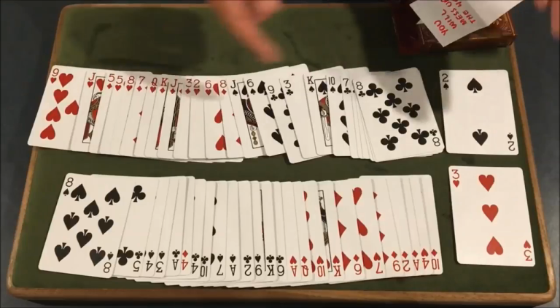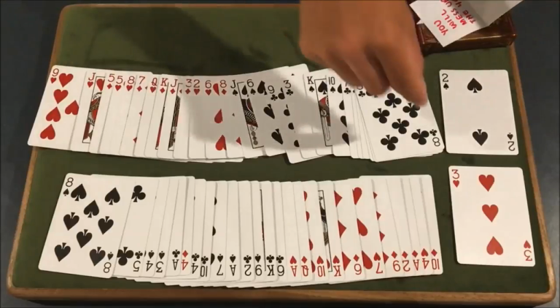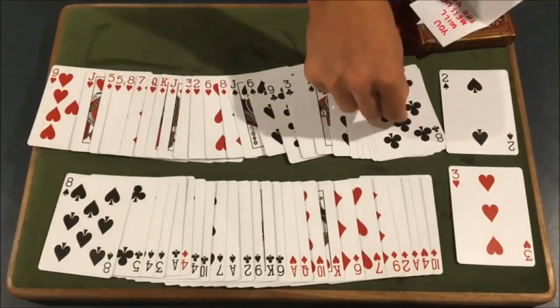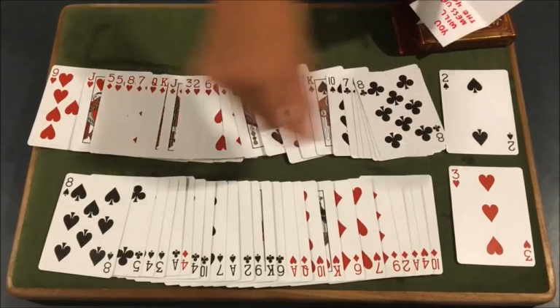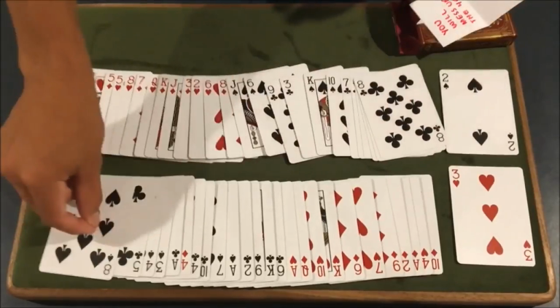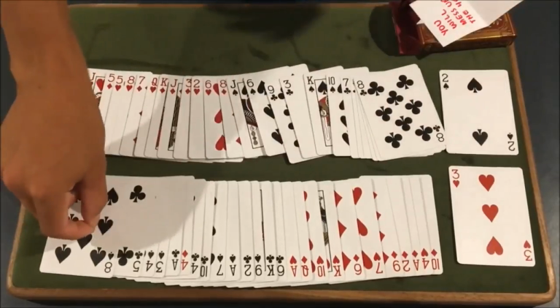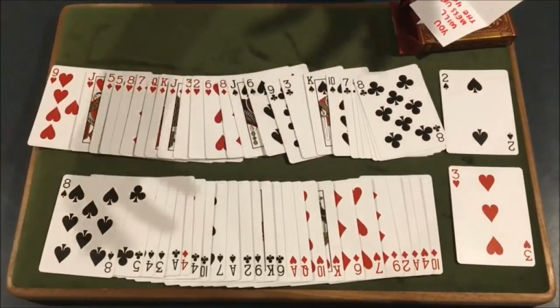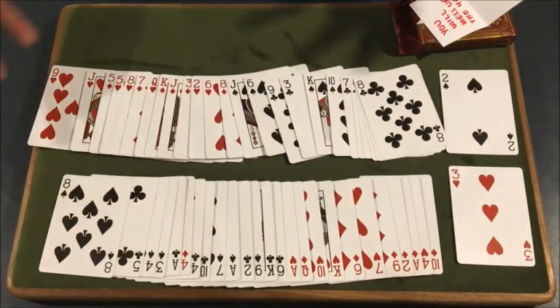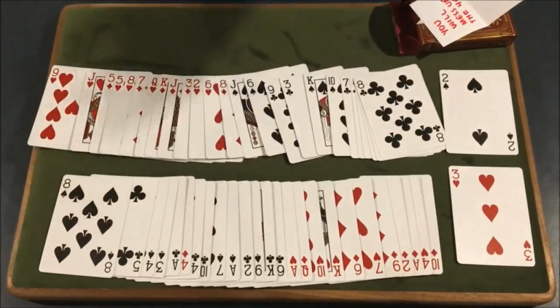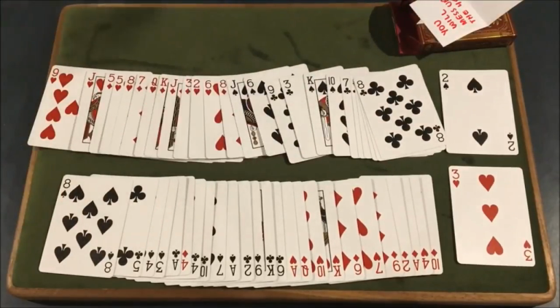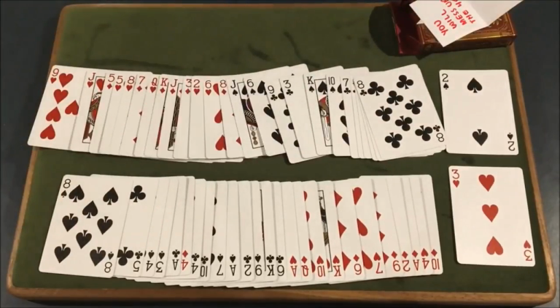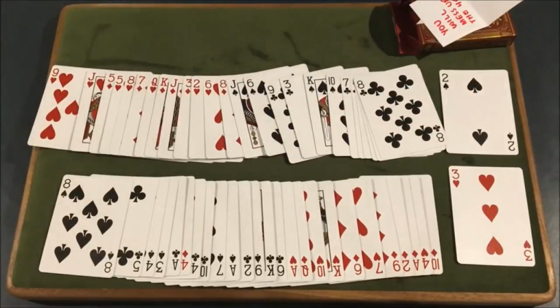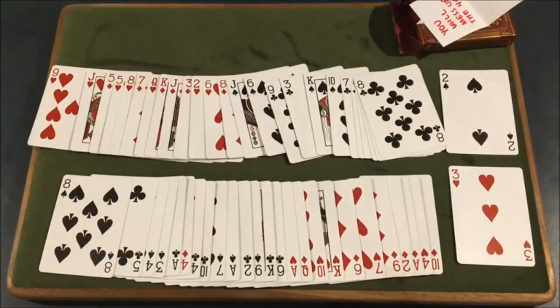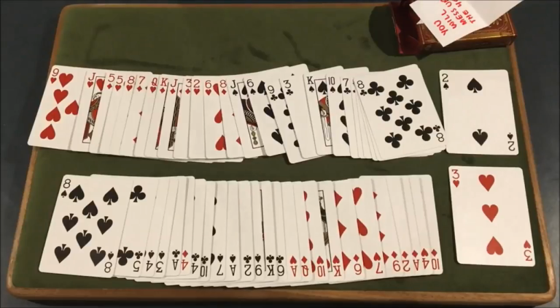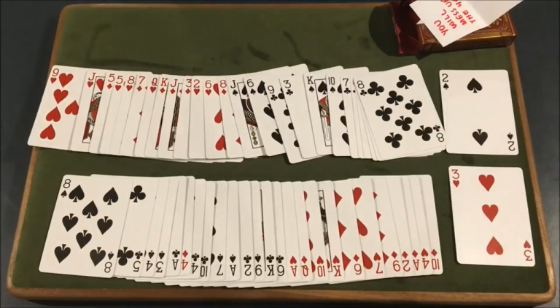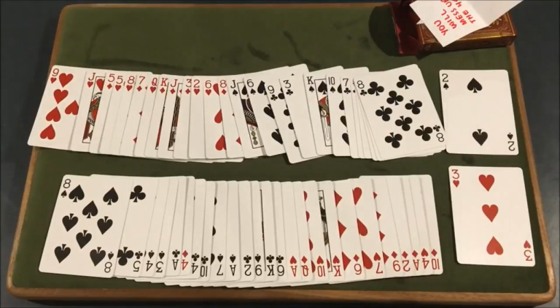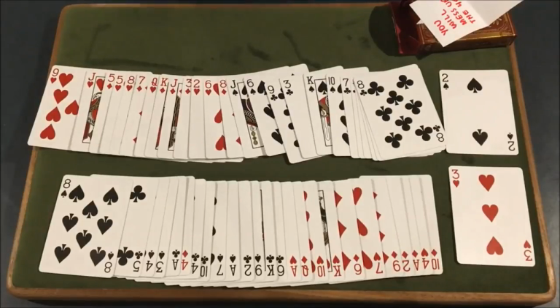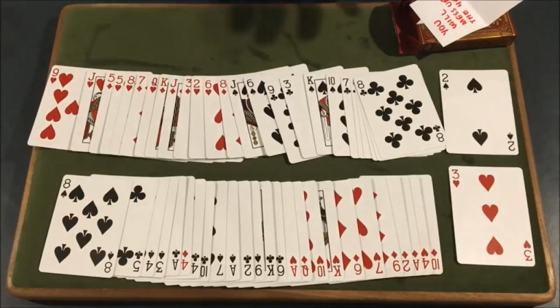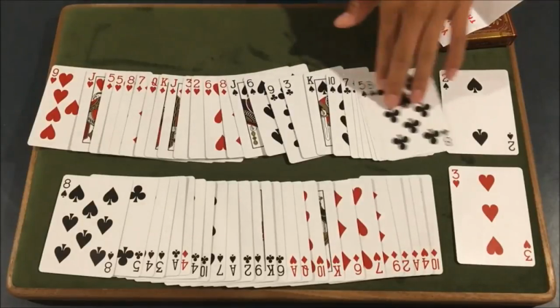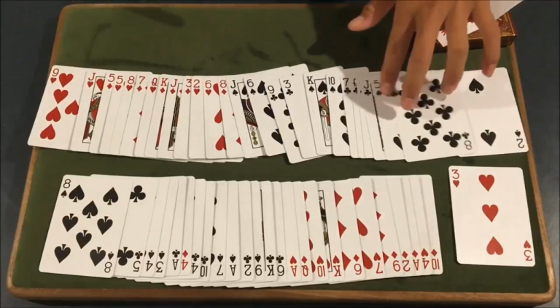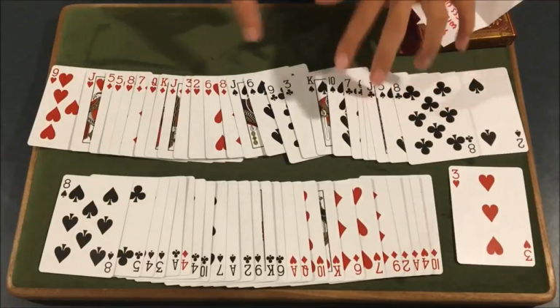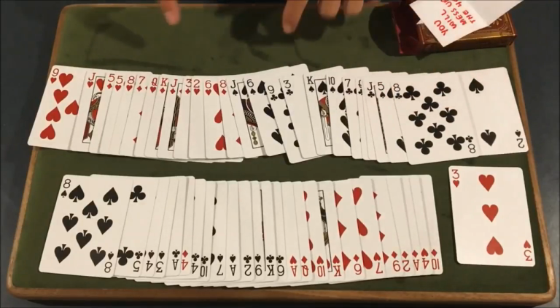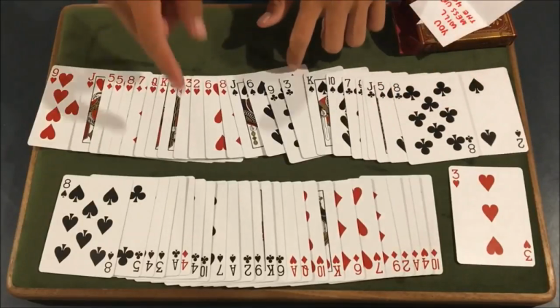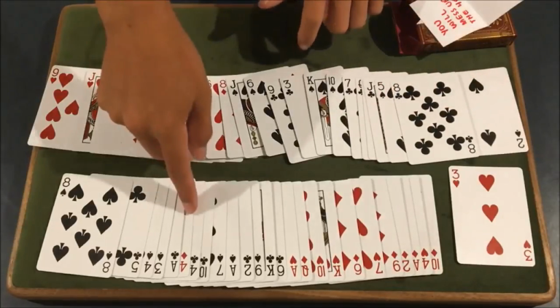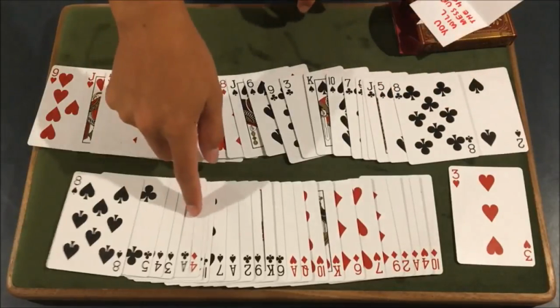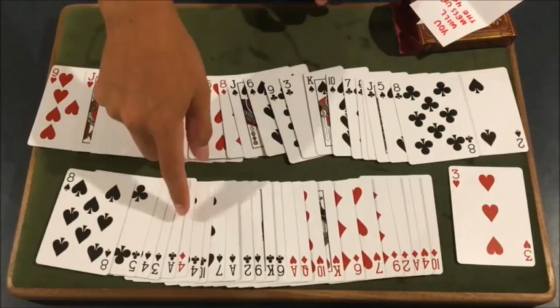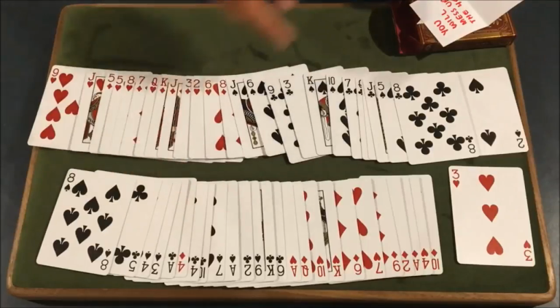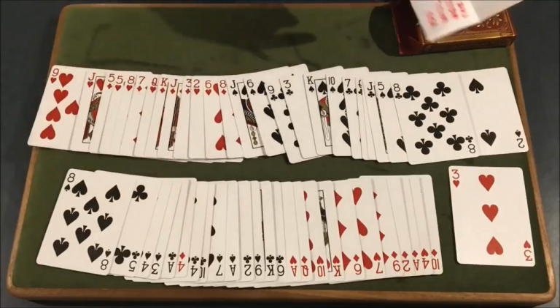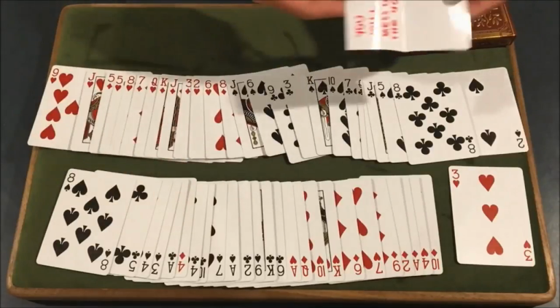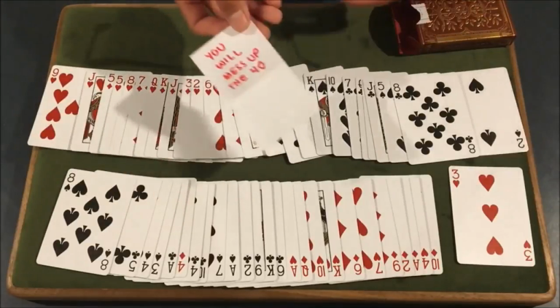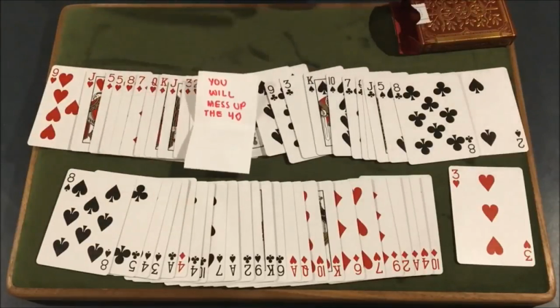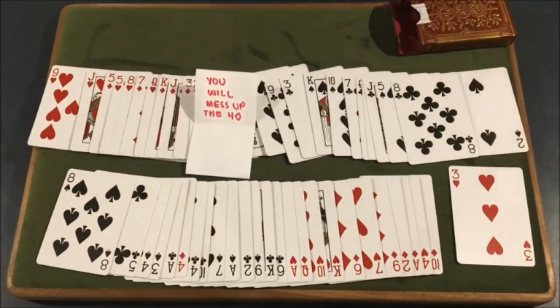Now yes, obviously this is the top card and this is the top card — they're both black. But I've never really had anybody pick up on that. It will work — trust me. You can say you were perfect here. You show them that the four of diamonds did mess up and that you can reveal your prediction.